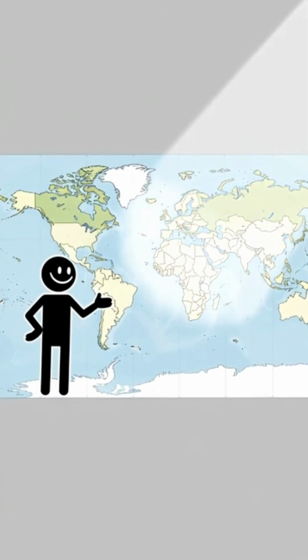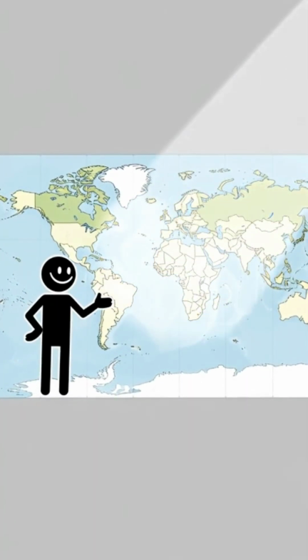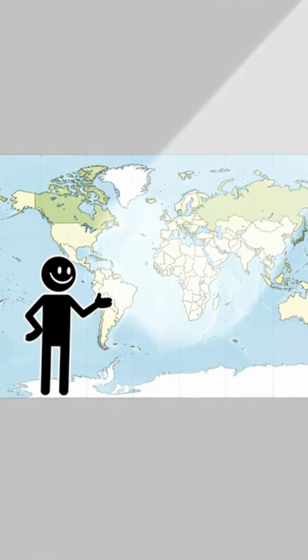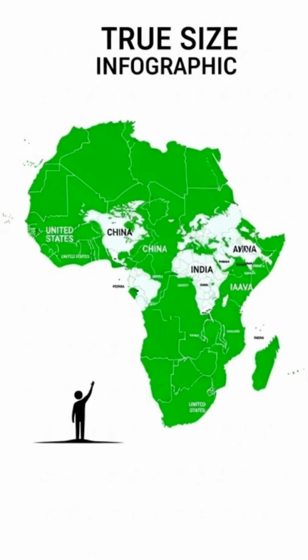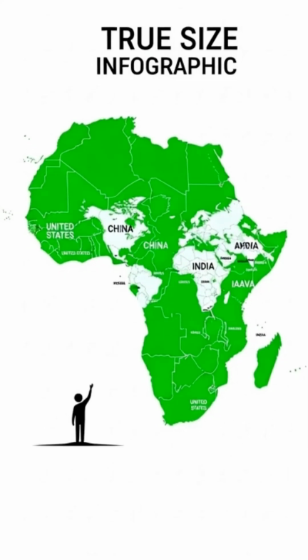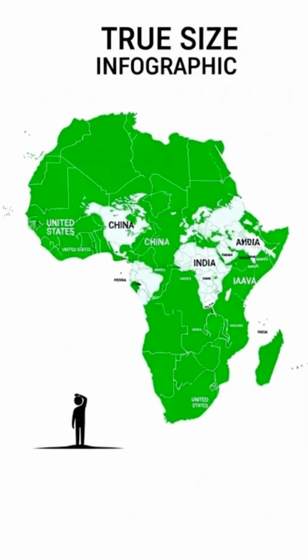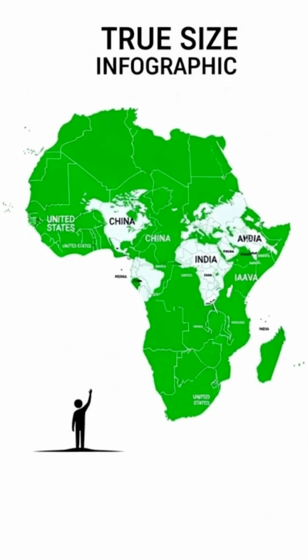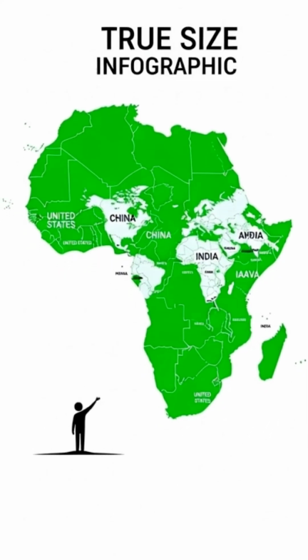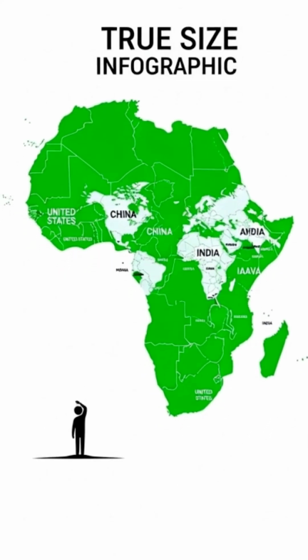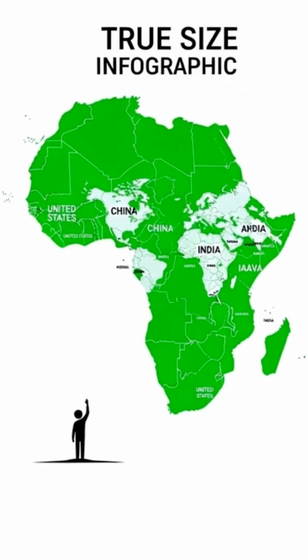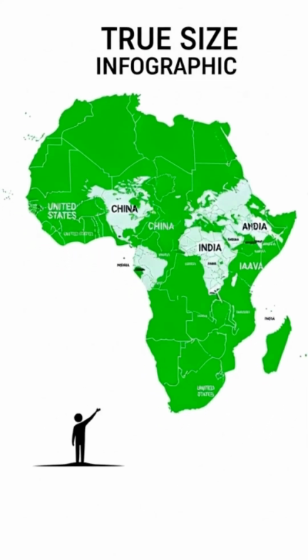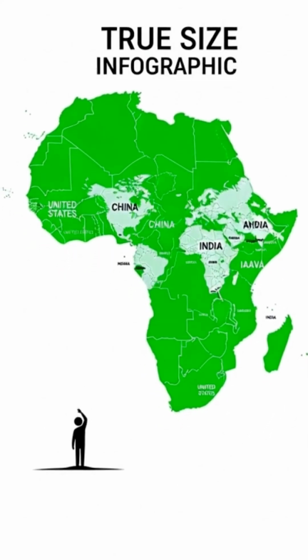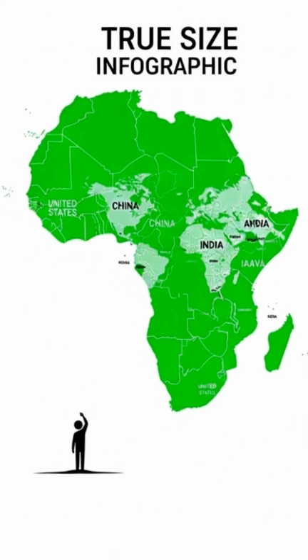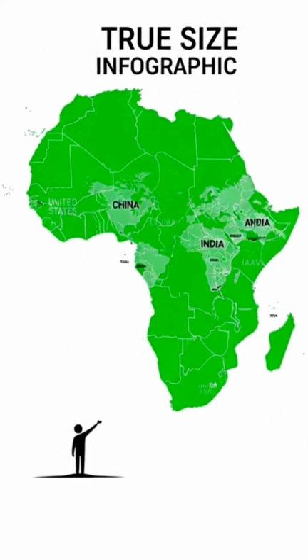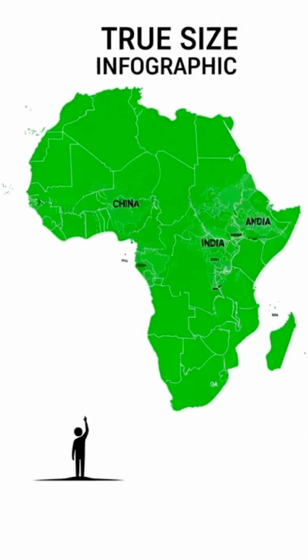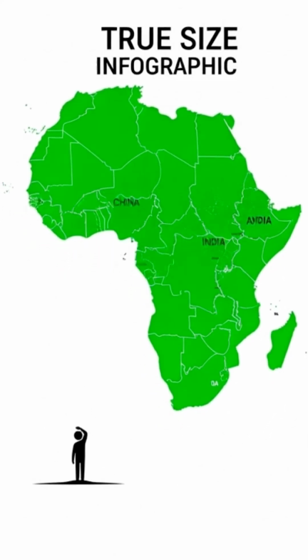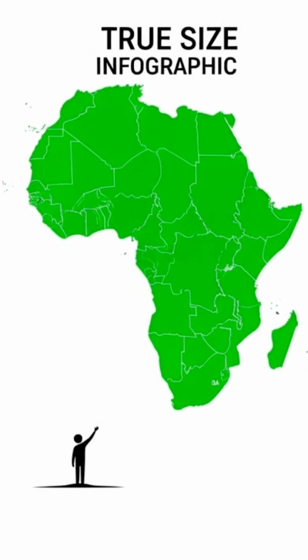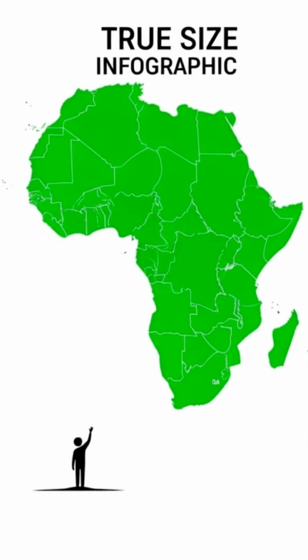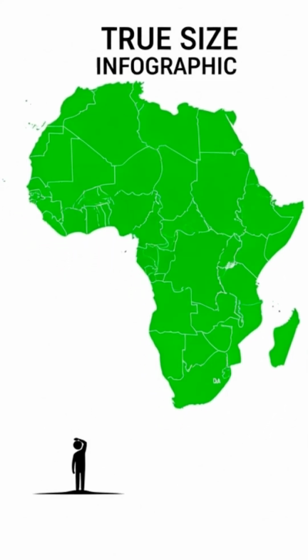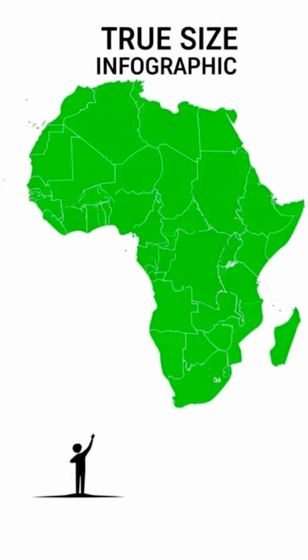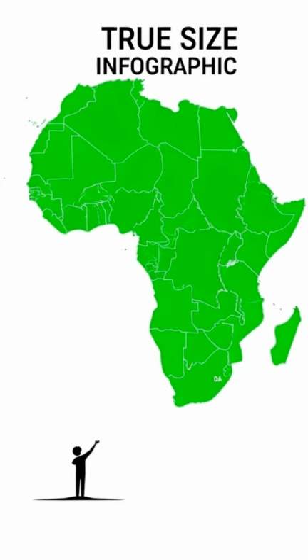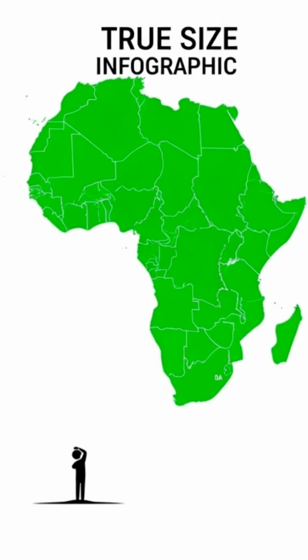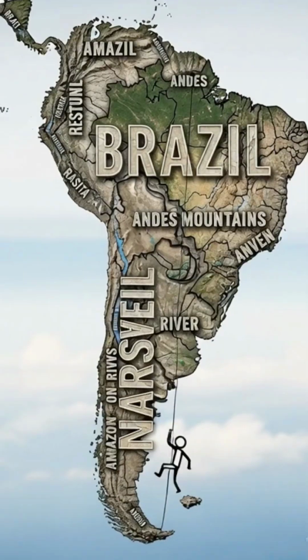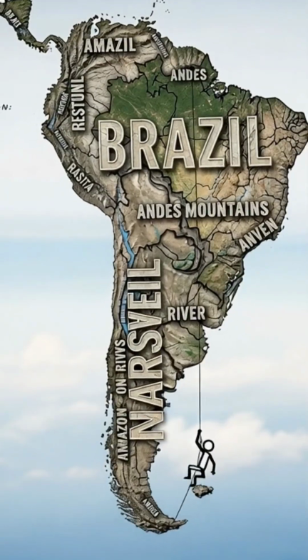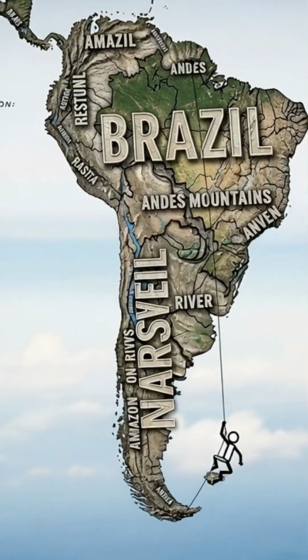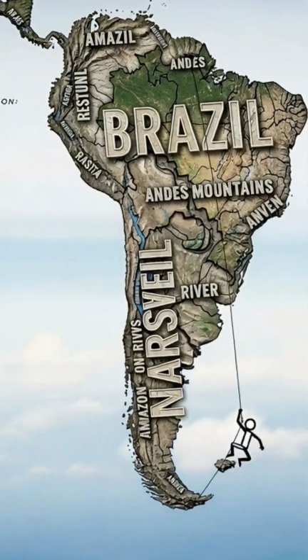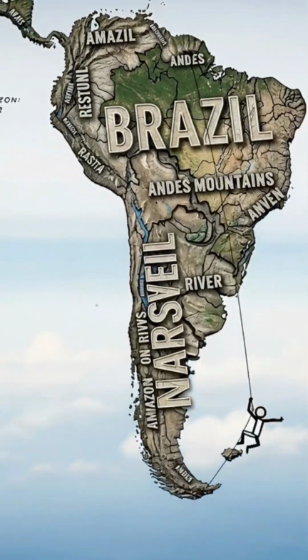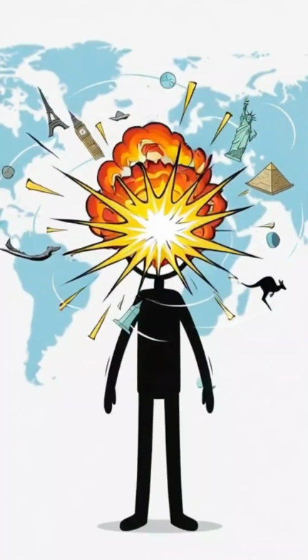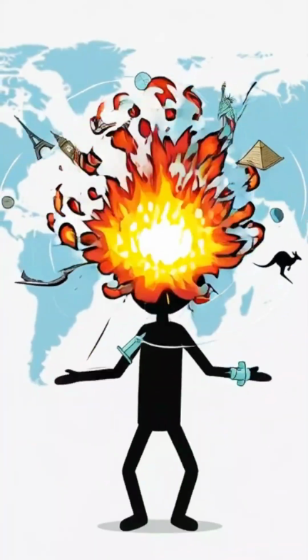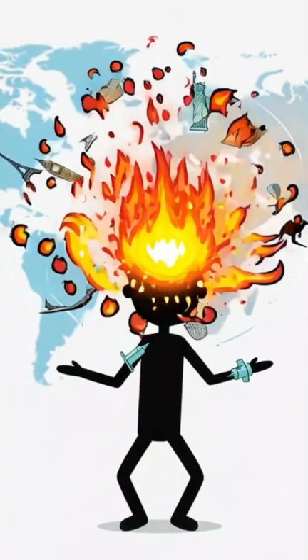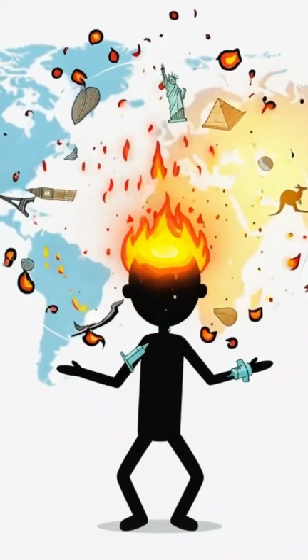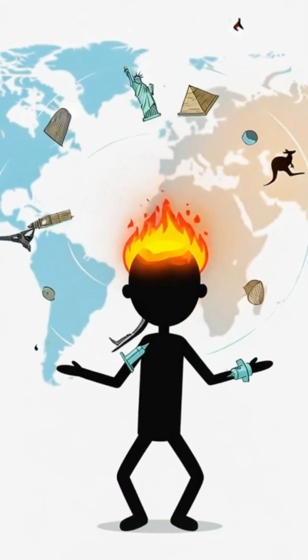This is the real map — countries finally shown in their true size. Africa: massive. South America: huge. India: way bigger than you thought.